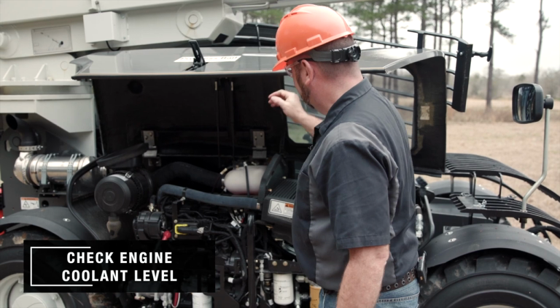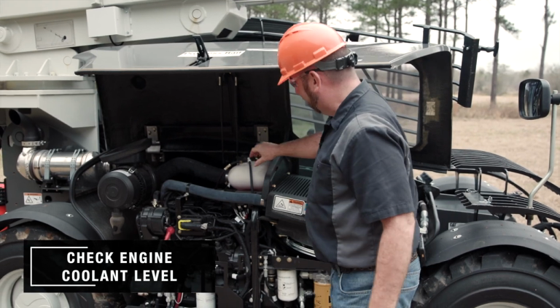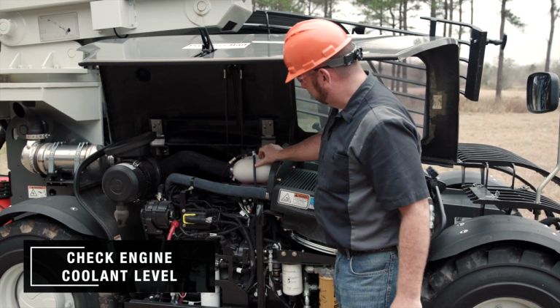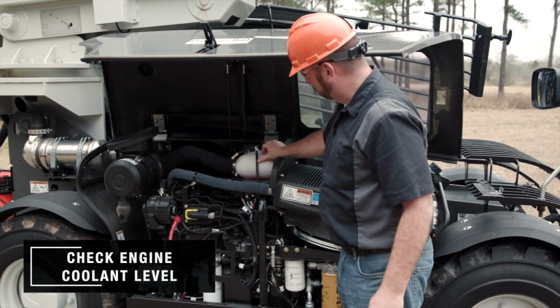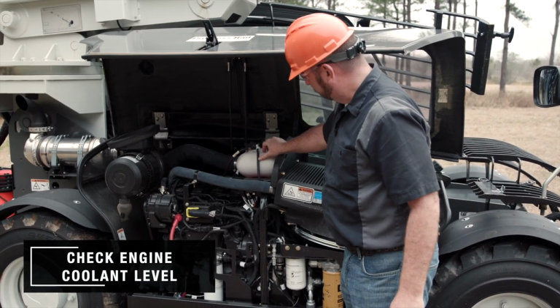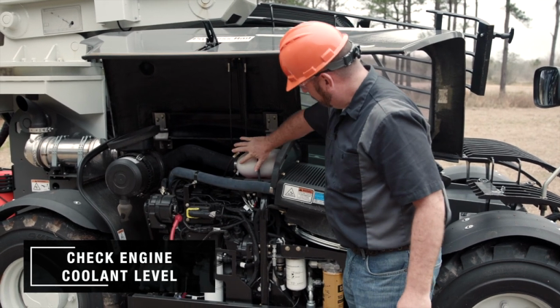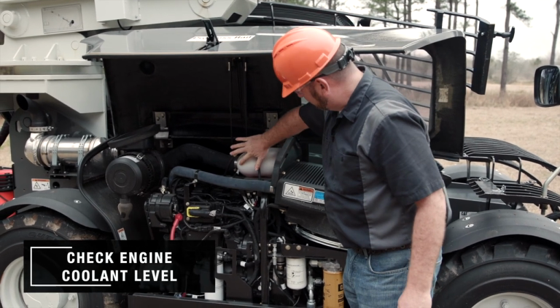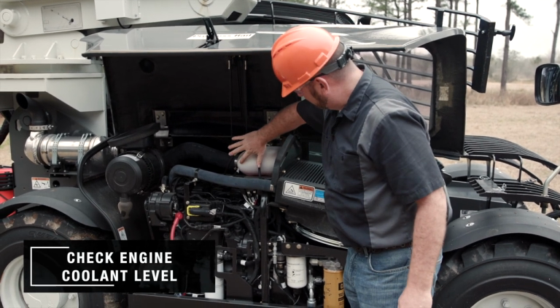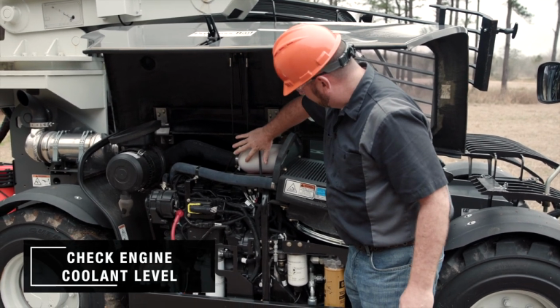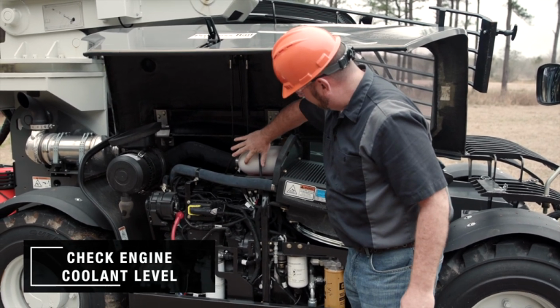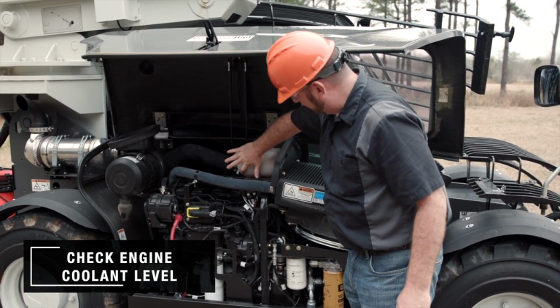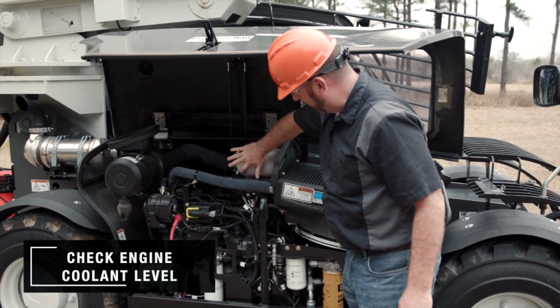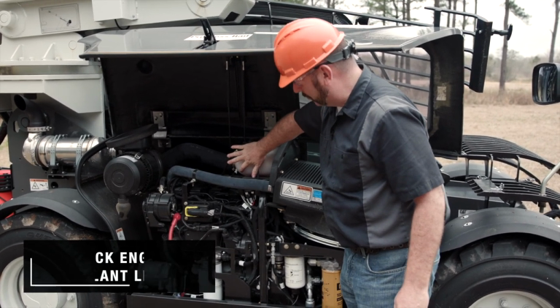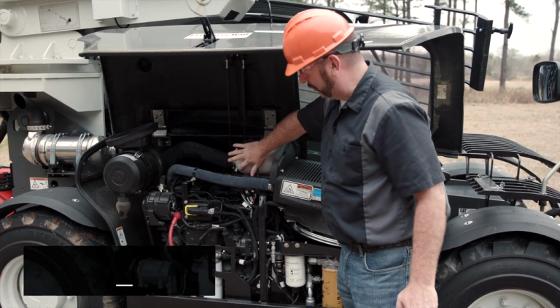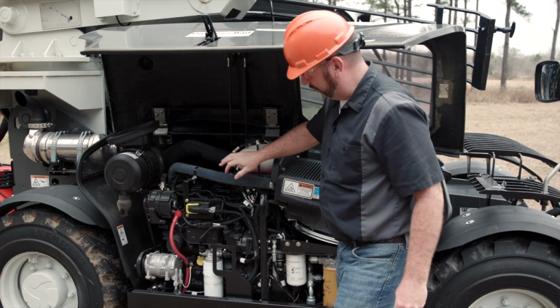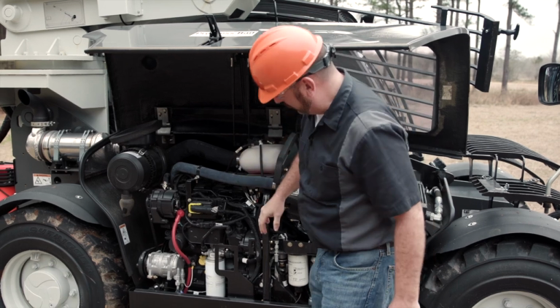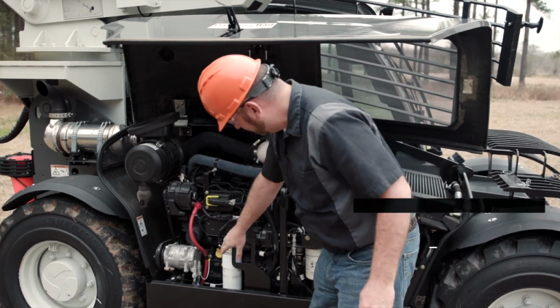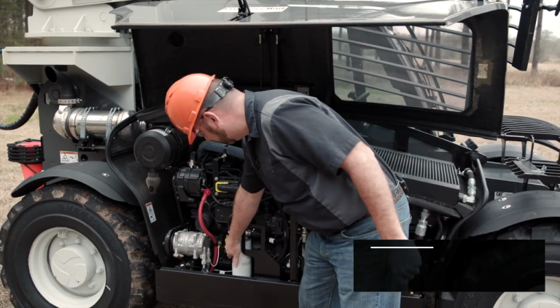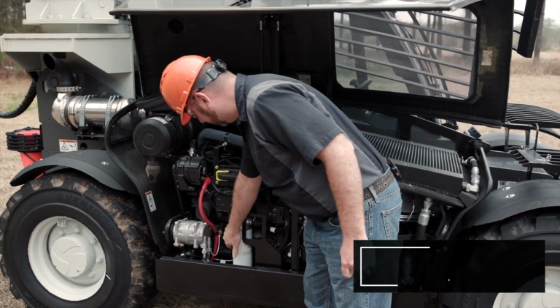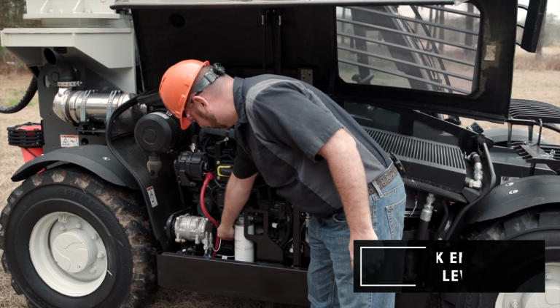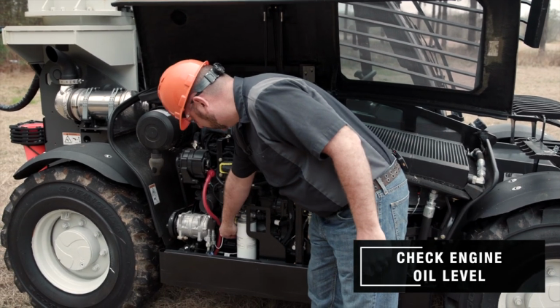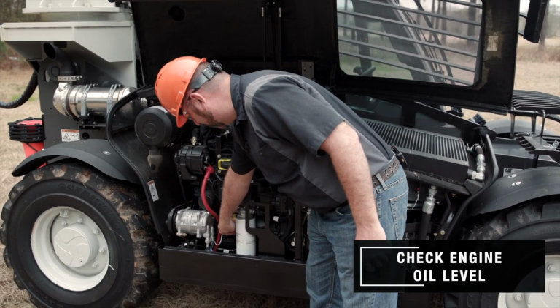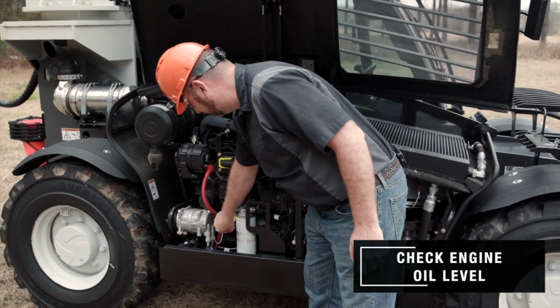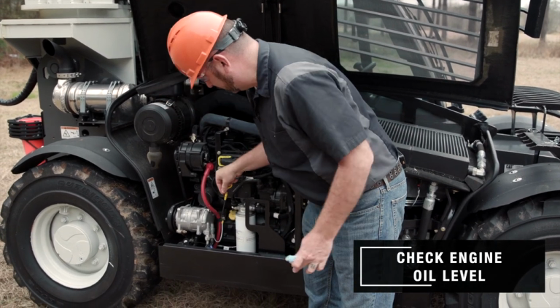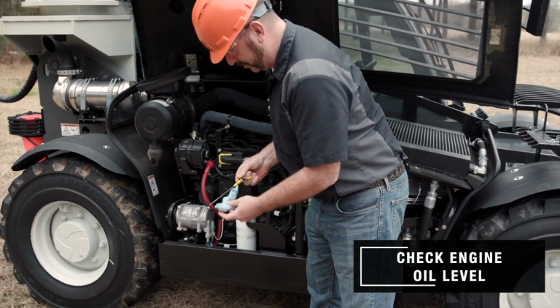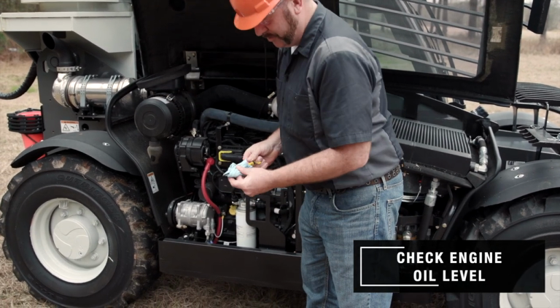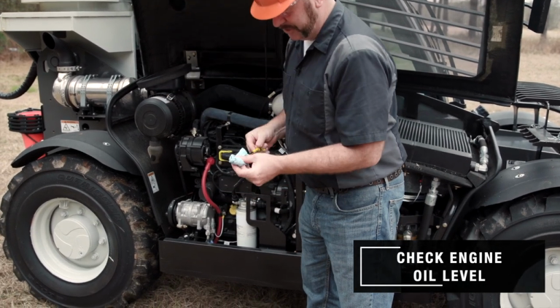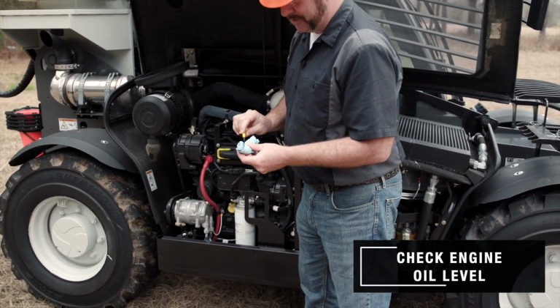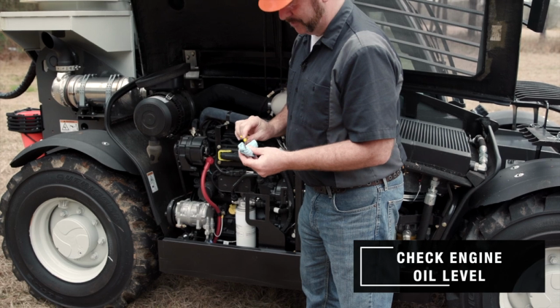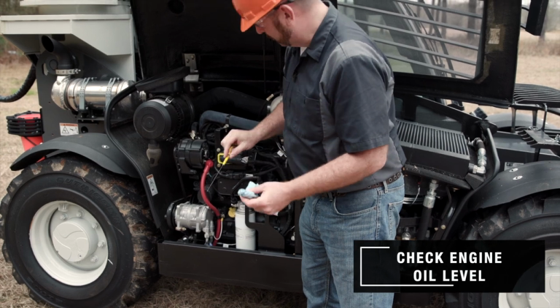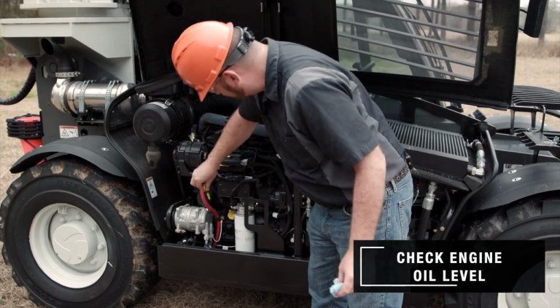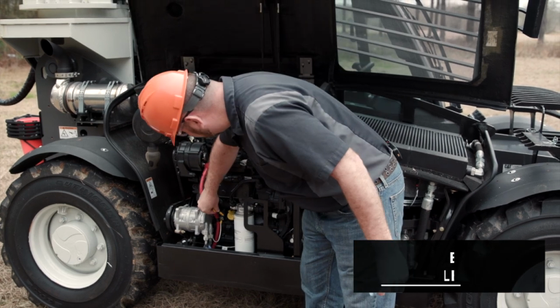Here we have the engine coolant. You want to make sure it's between the fill line and the low level line. Here's the dipstick for the engine oil — you want to check and make sure that it's at an appropriate level.